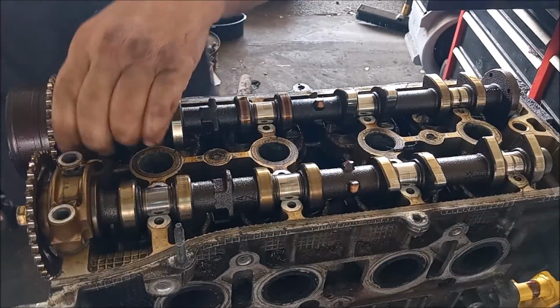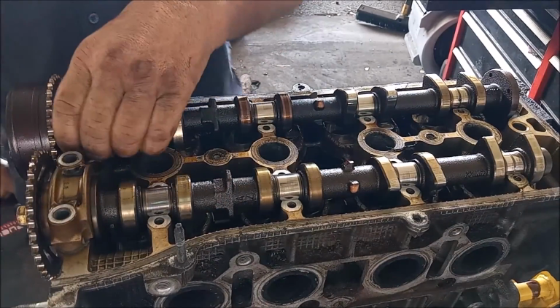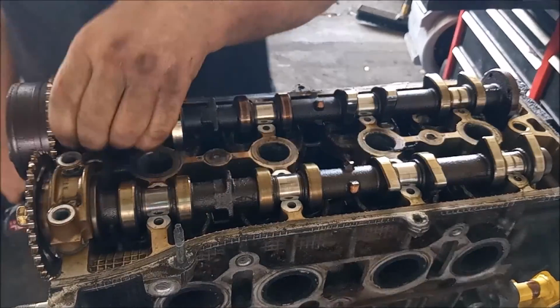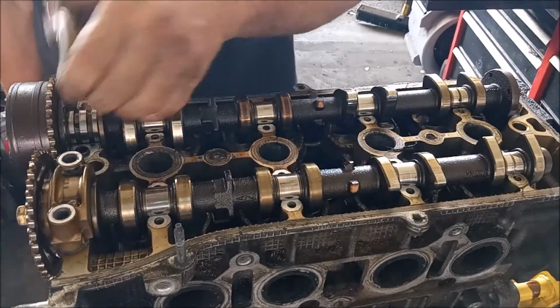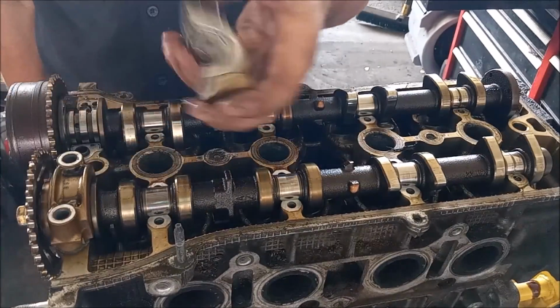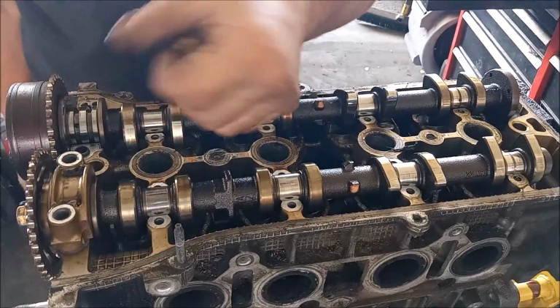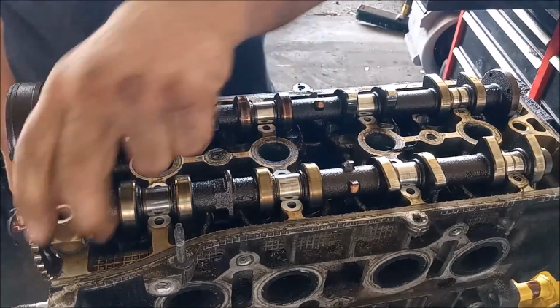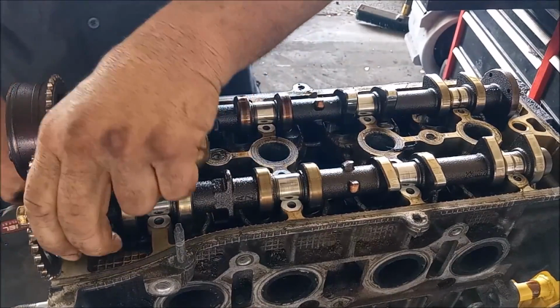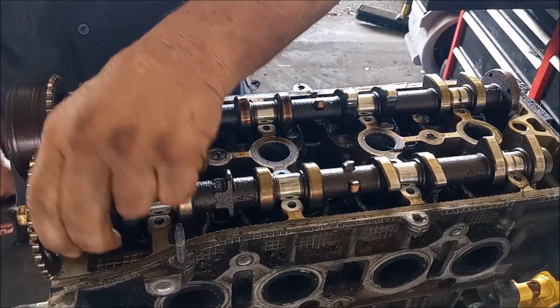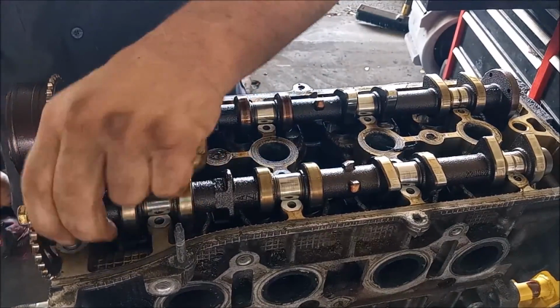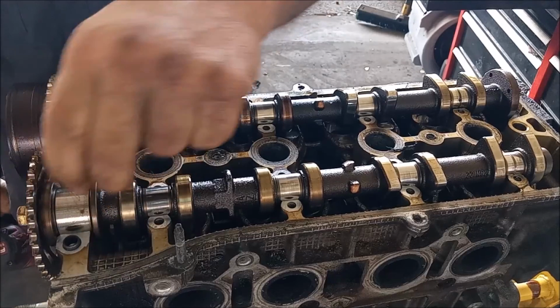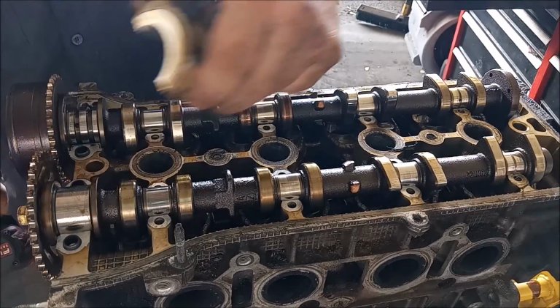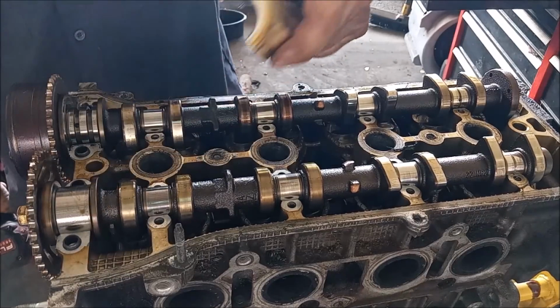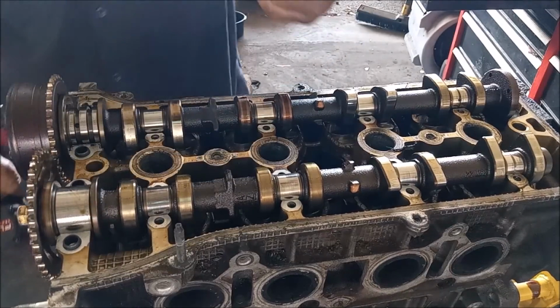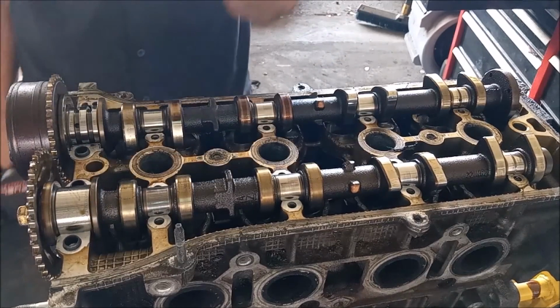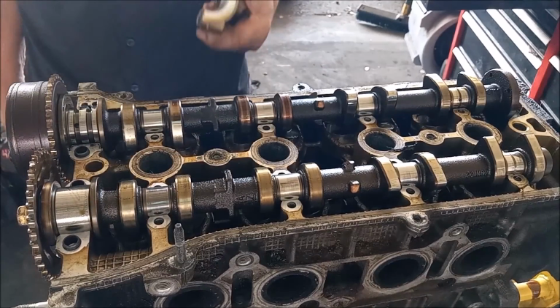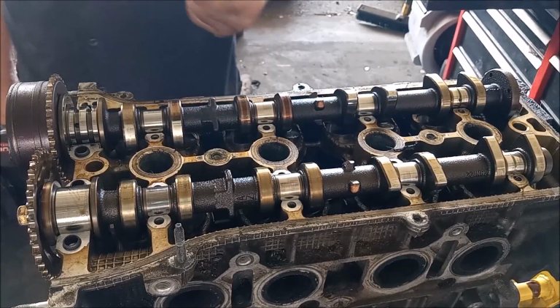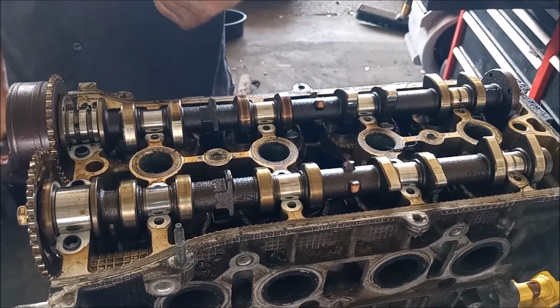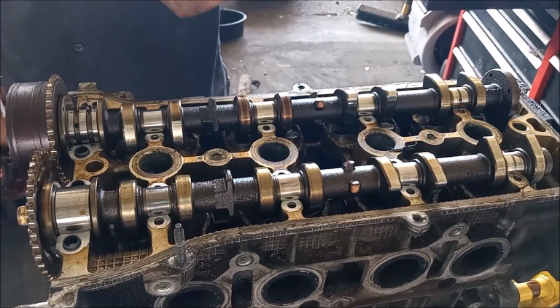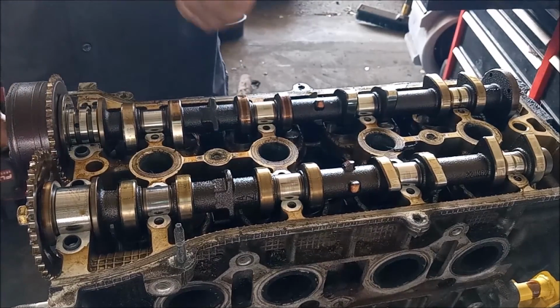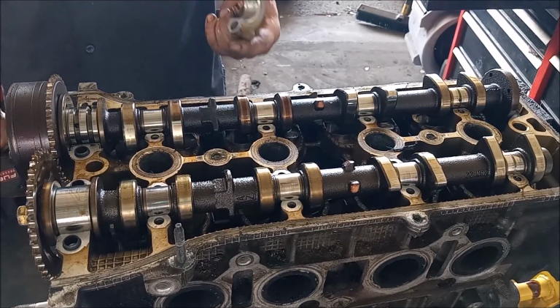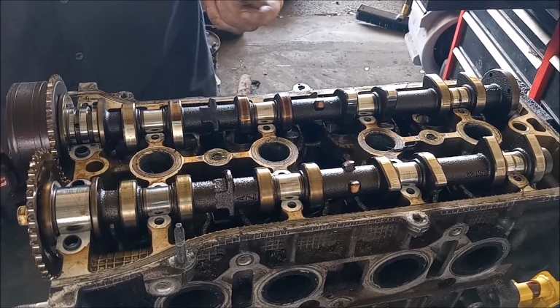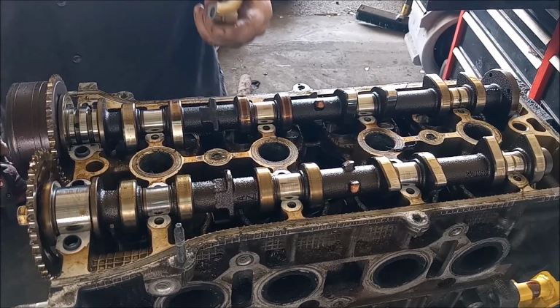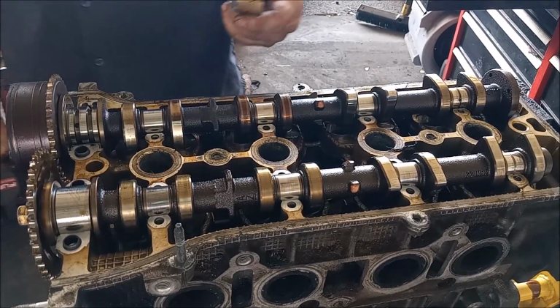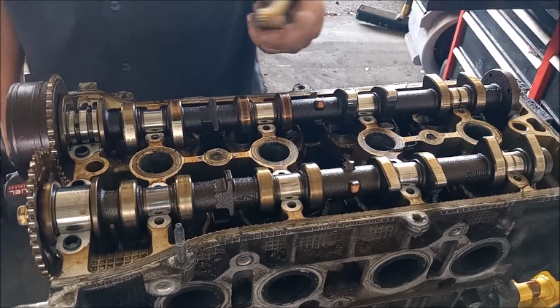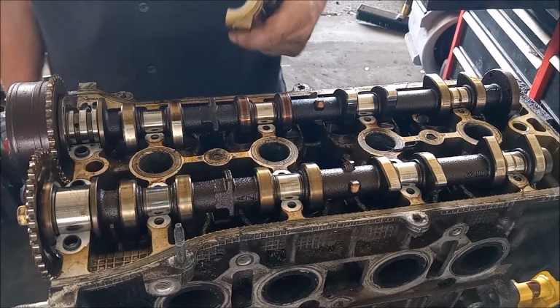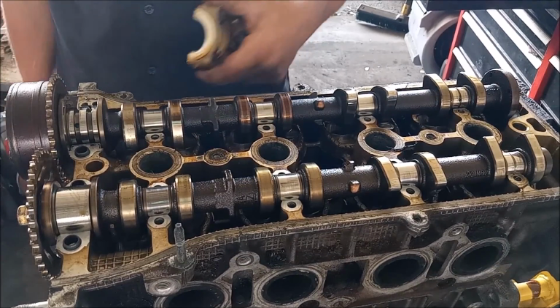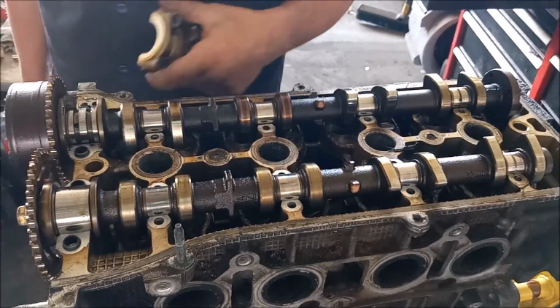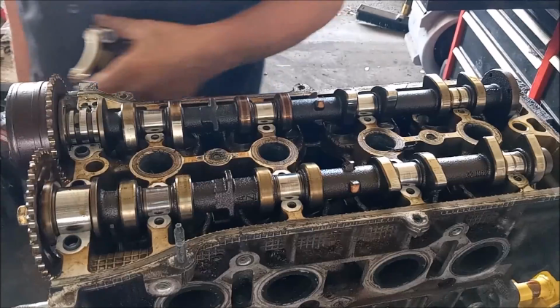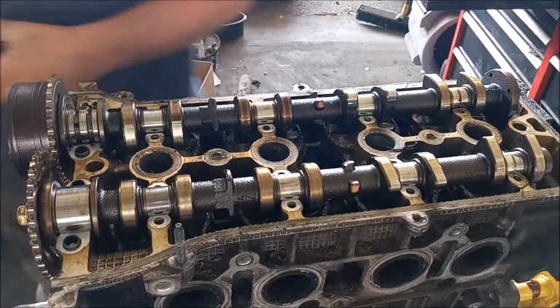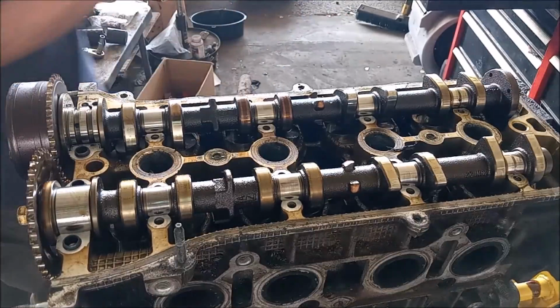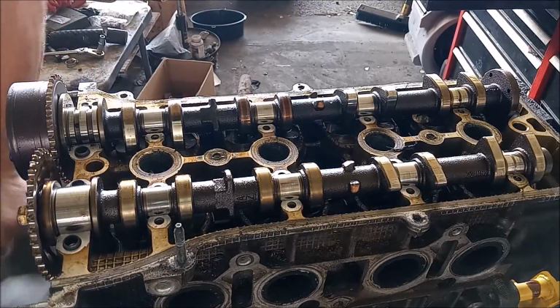You'll notice I did not follow the order of the manual — I'm just removing these in any order. It doesn't matter; this engine is going to be discarded.